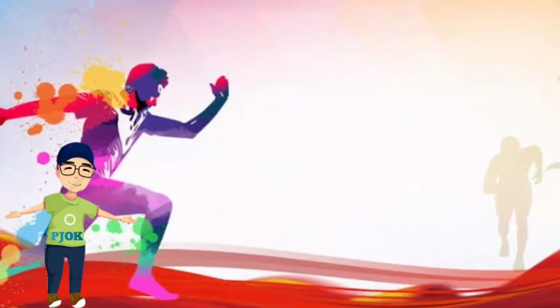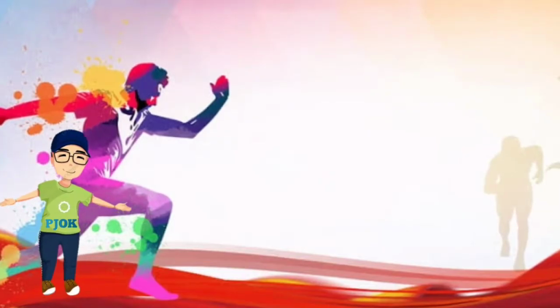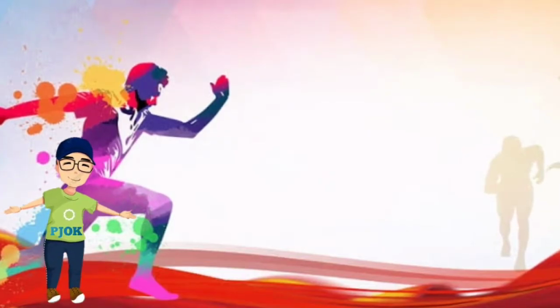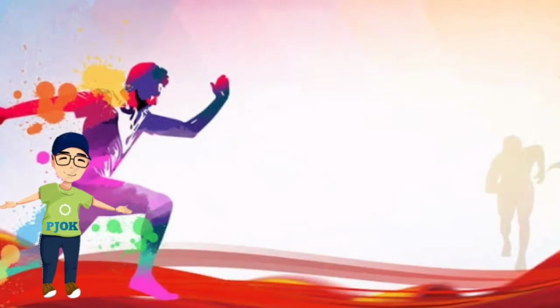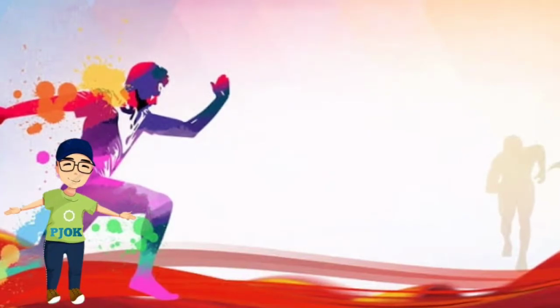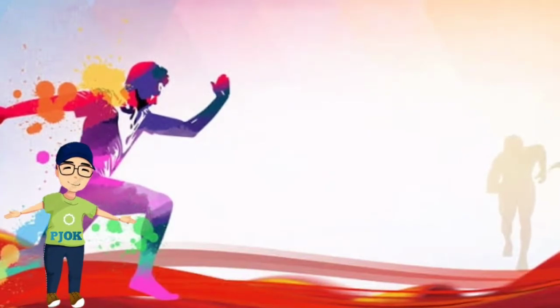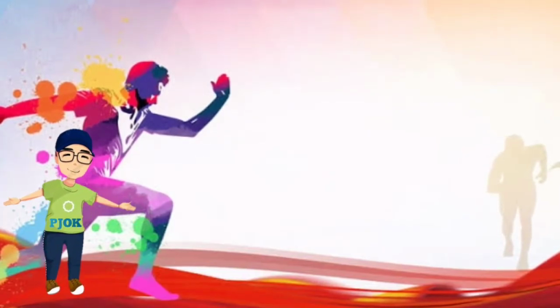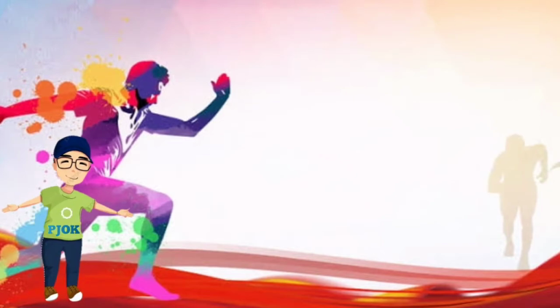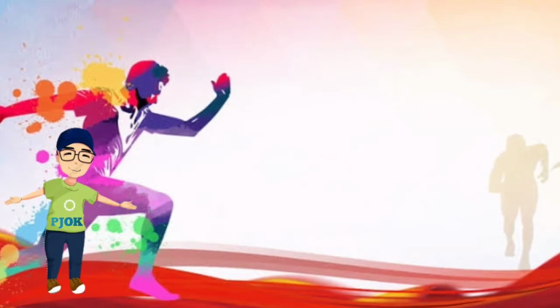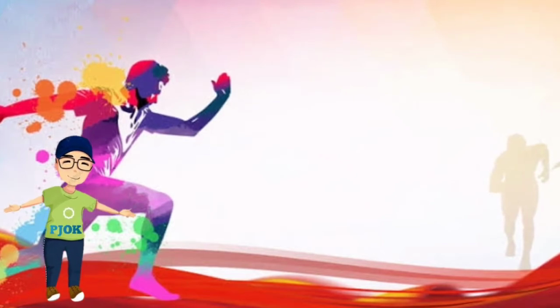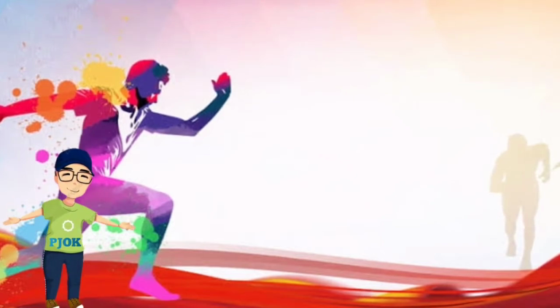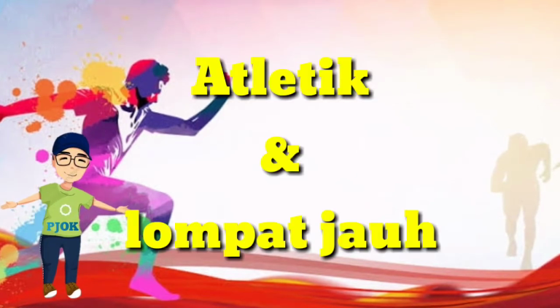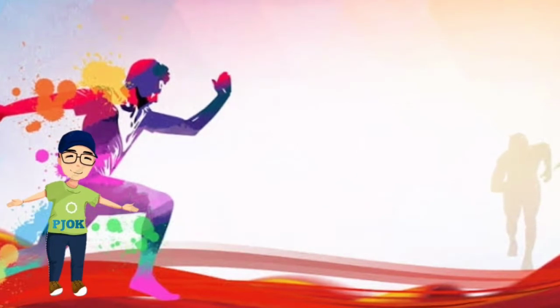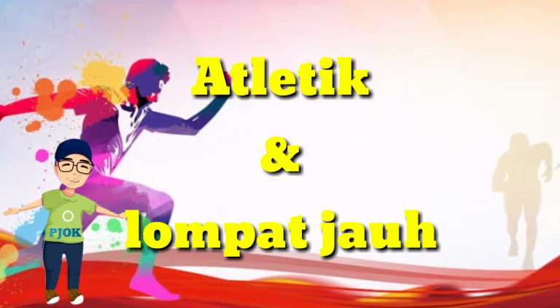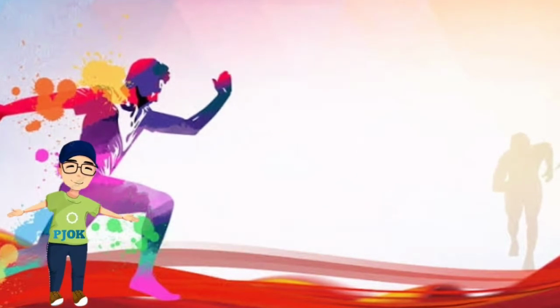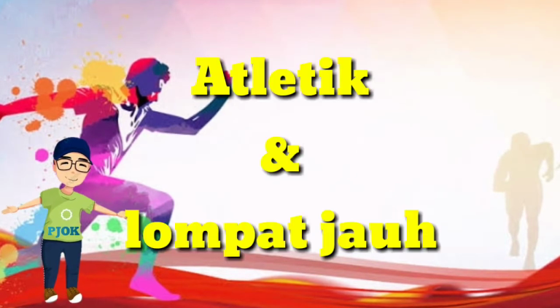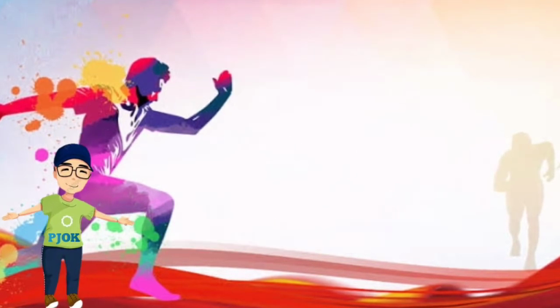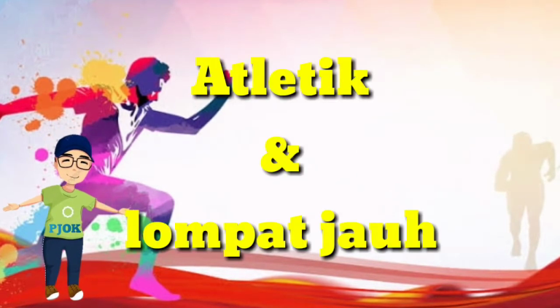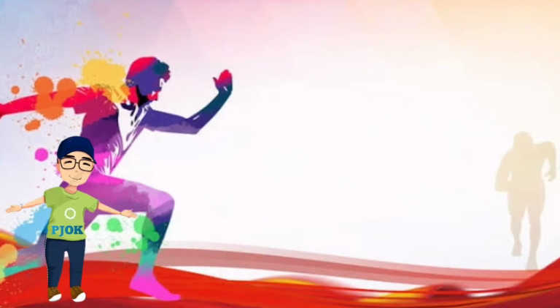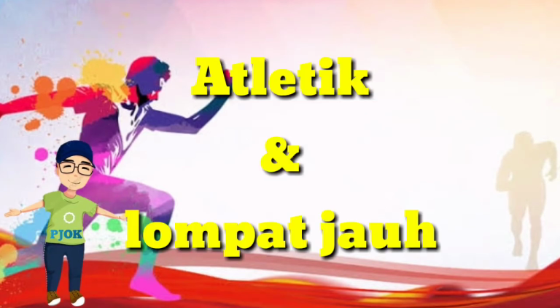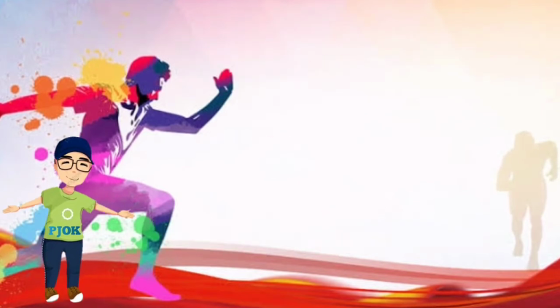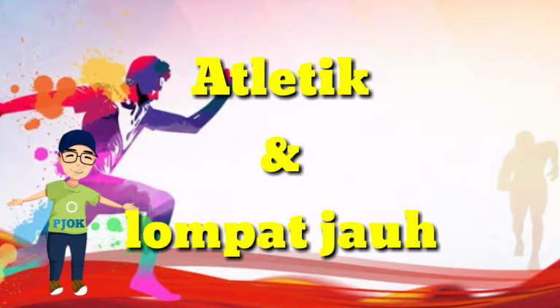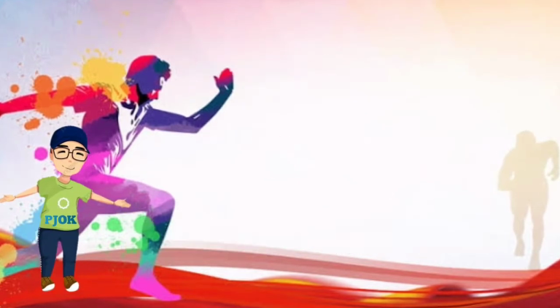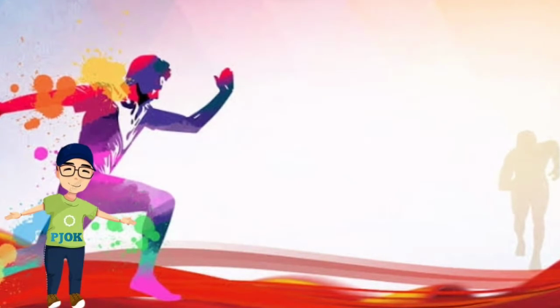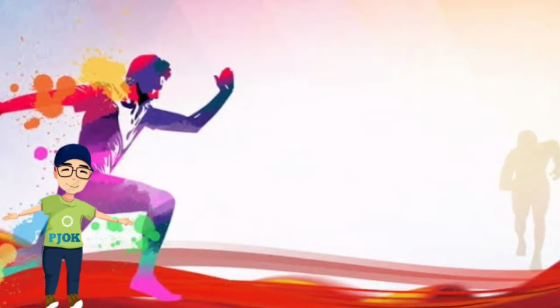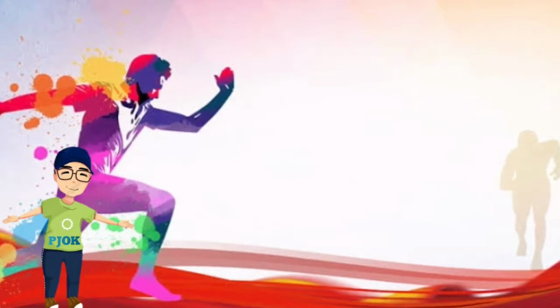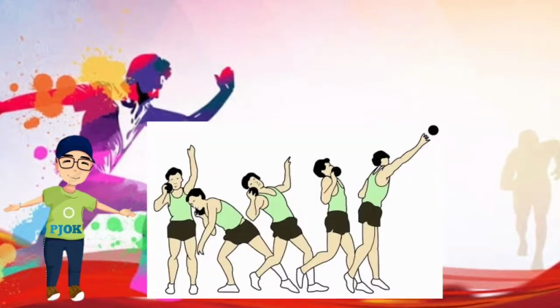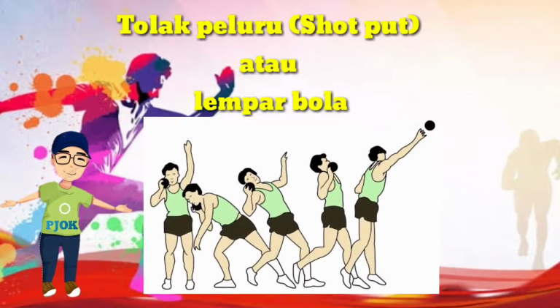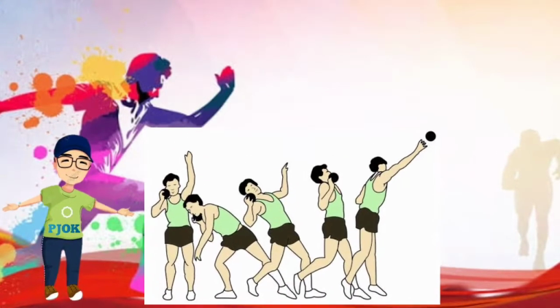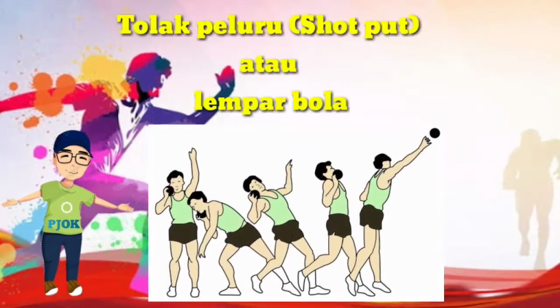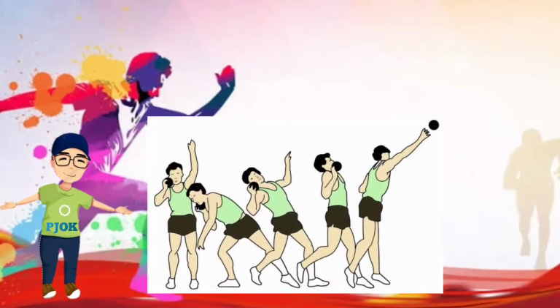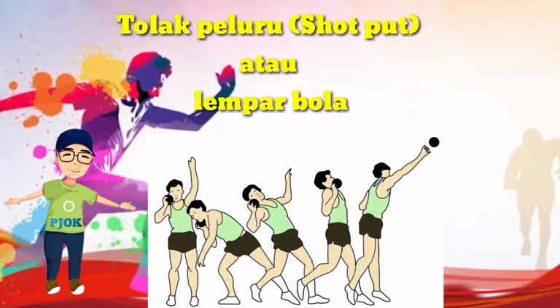Pada pertemuan sebelumnya, kita telah membahas apa itu atletik dan atletik nomor lompat jauh. Hari ini kita akan bahas nomor lempar, yaitu tolak peluru atau lempar bola.